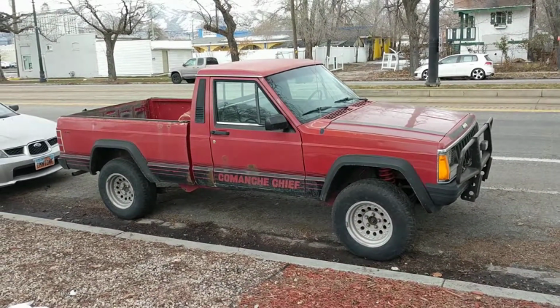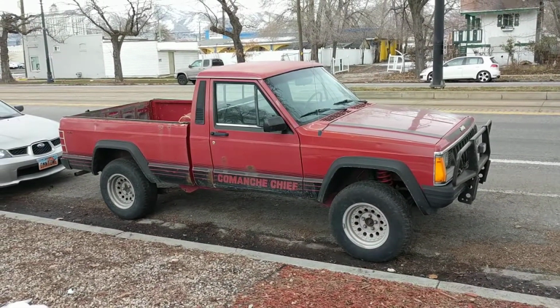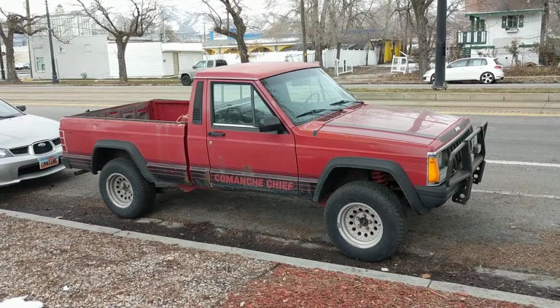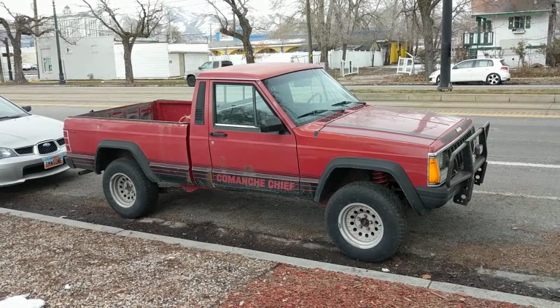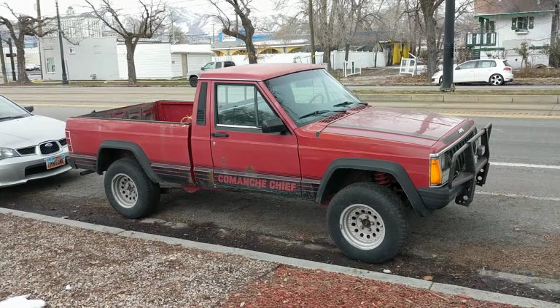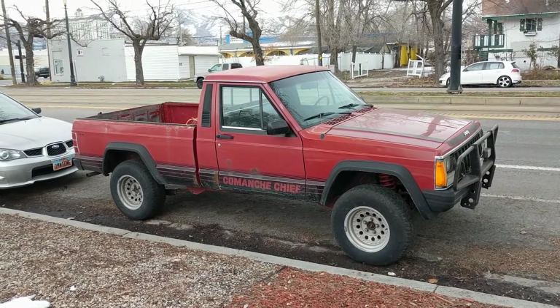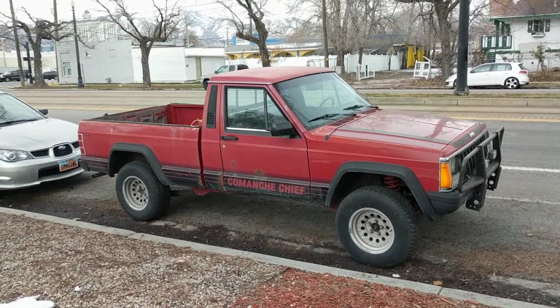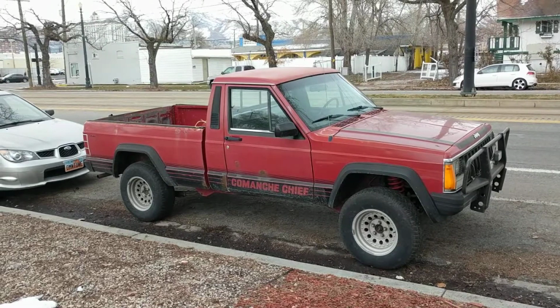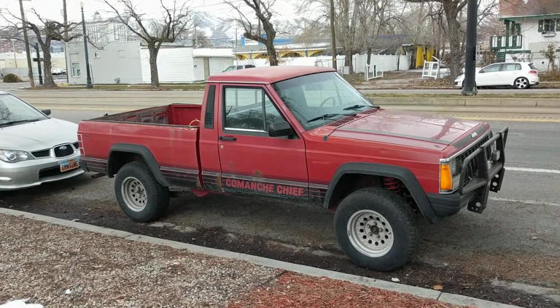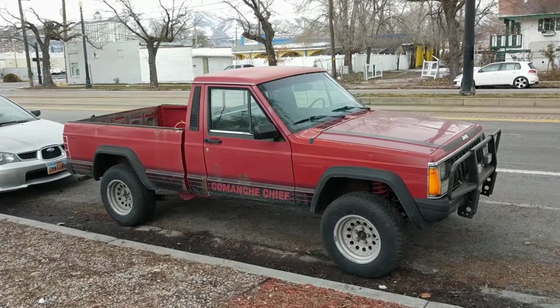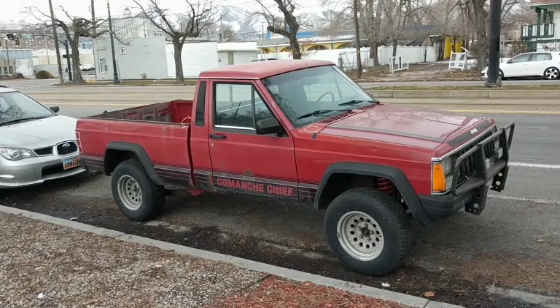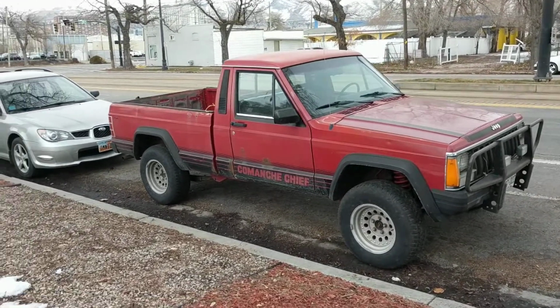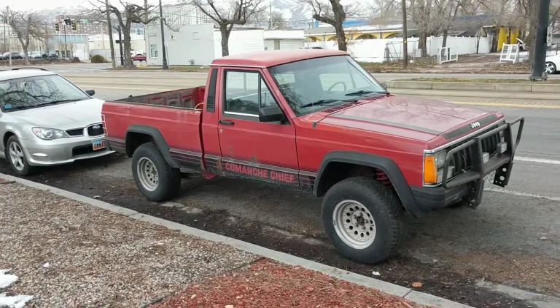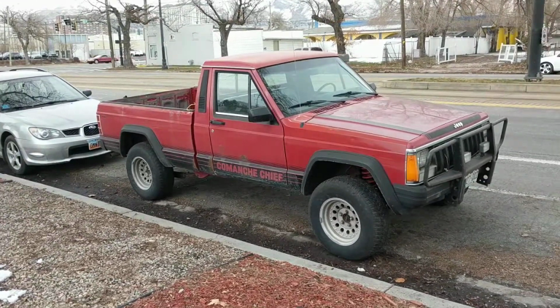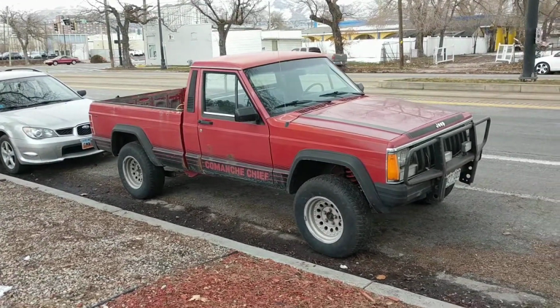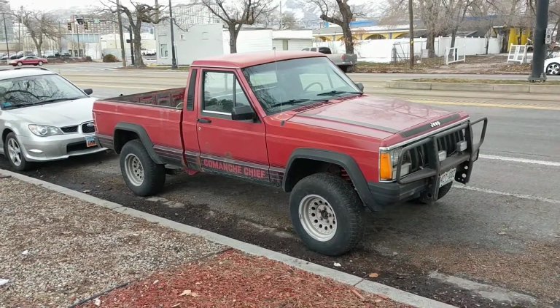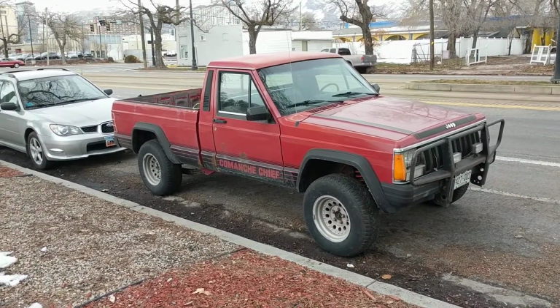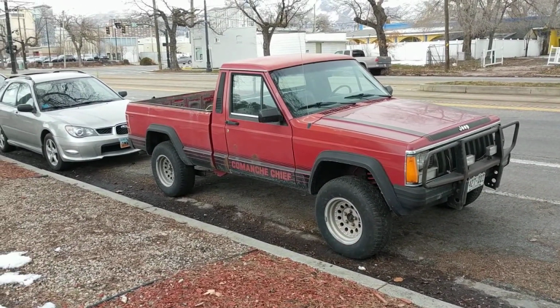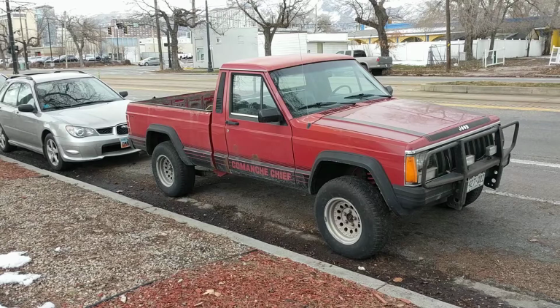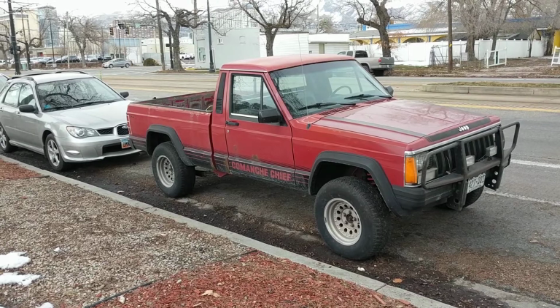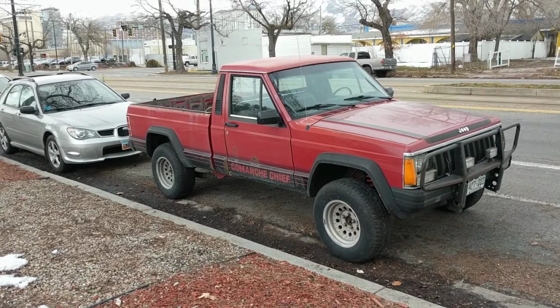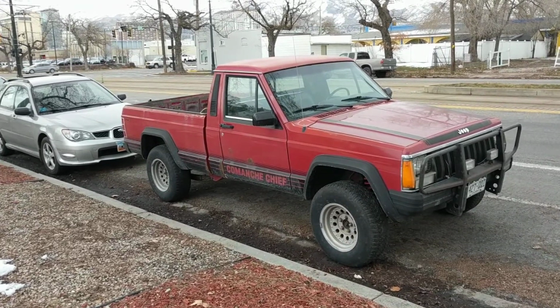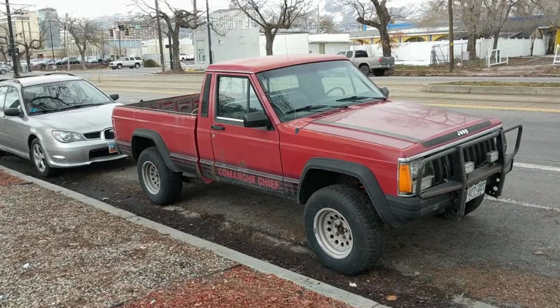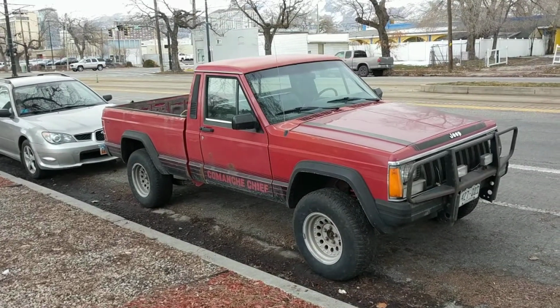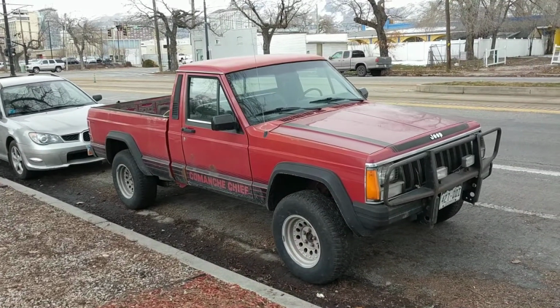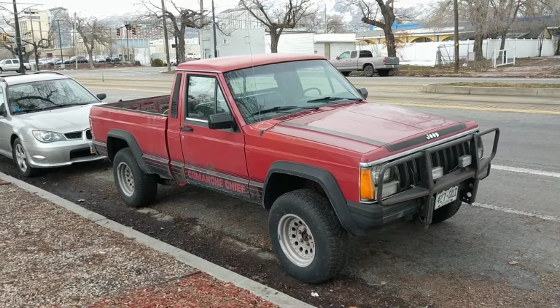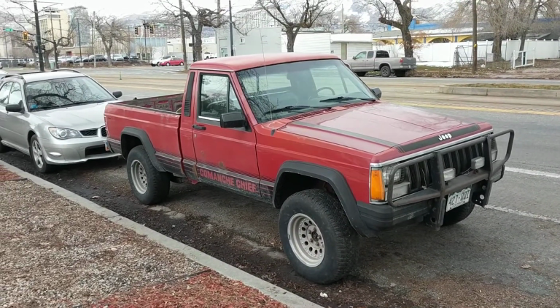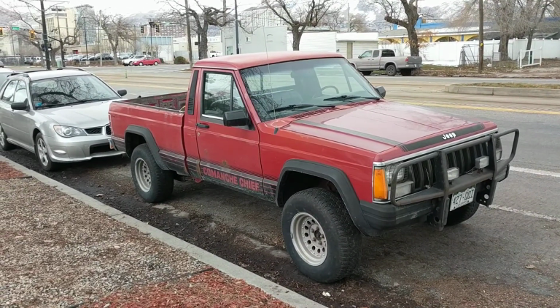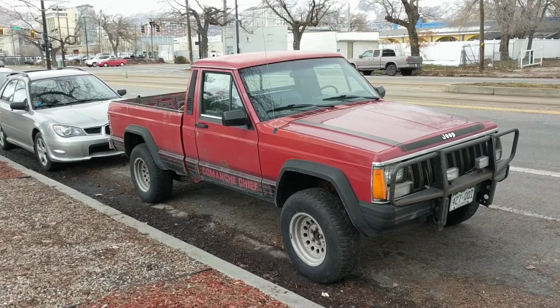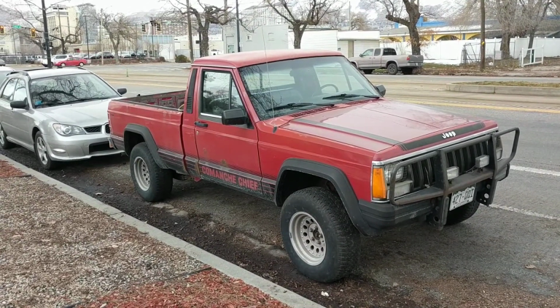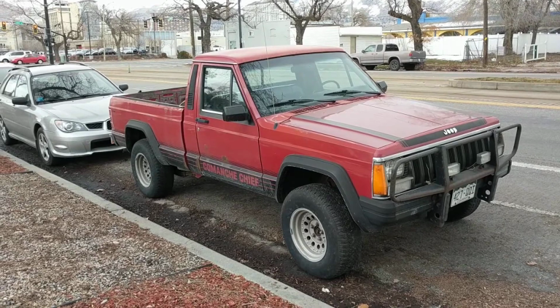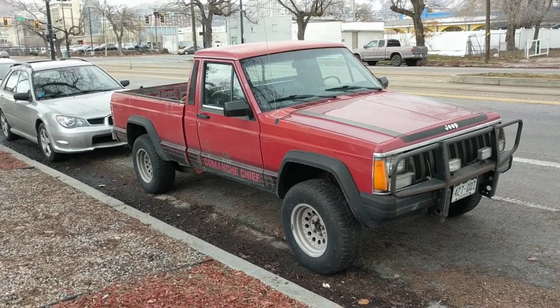Surprisingly, 190,000 were apparently sold, which I just find surprising because you see them around so seldom. This one obviously caught my eye for that reason.